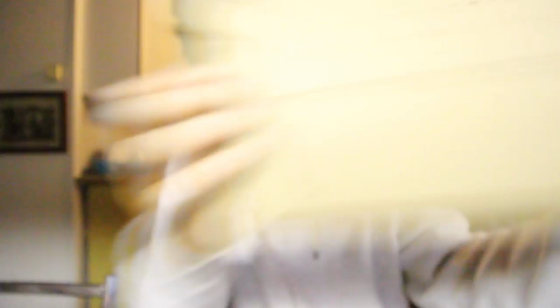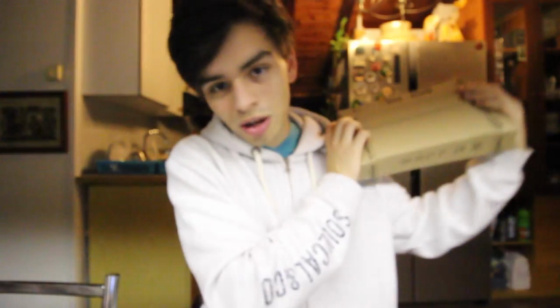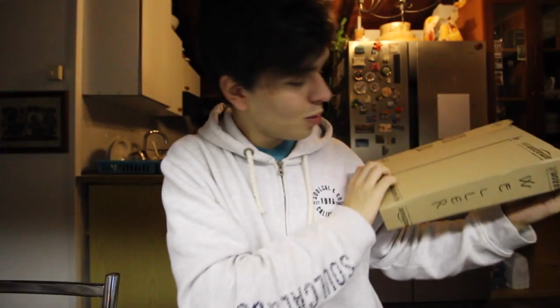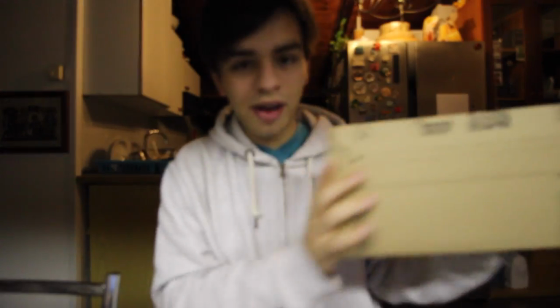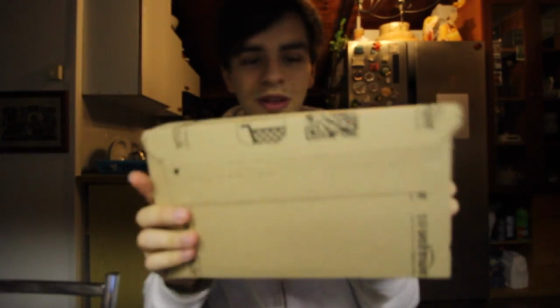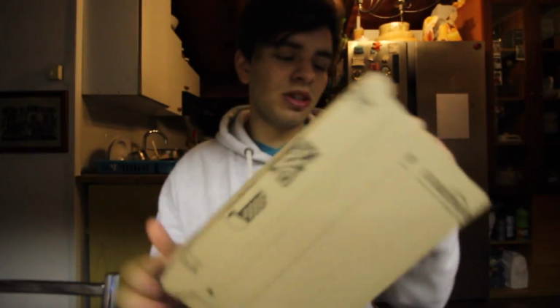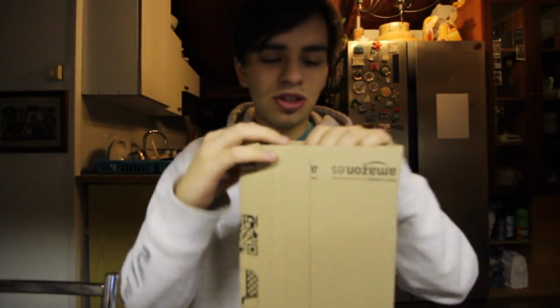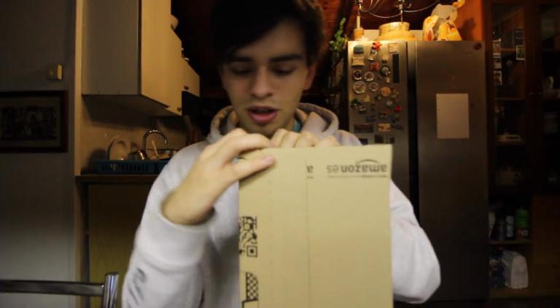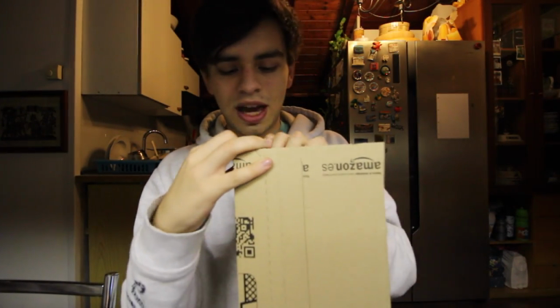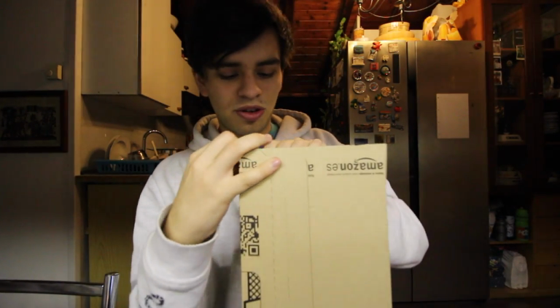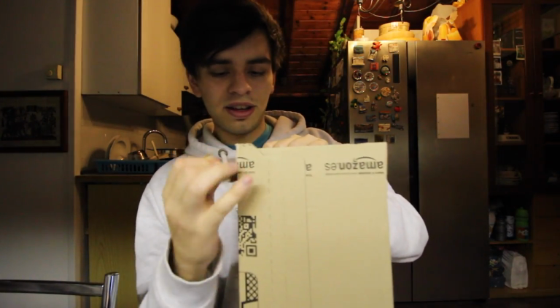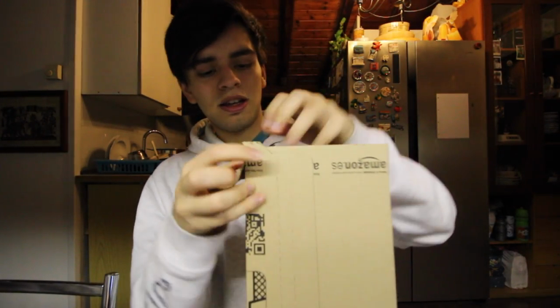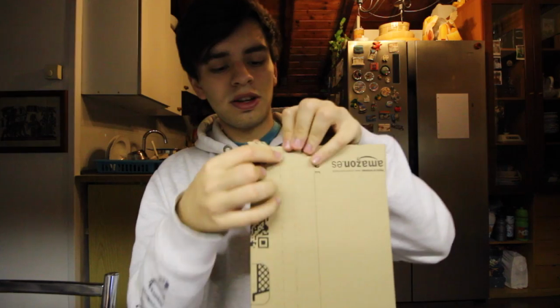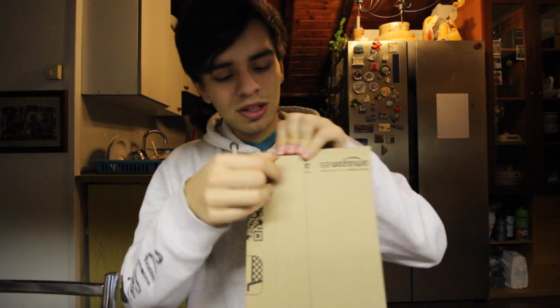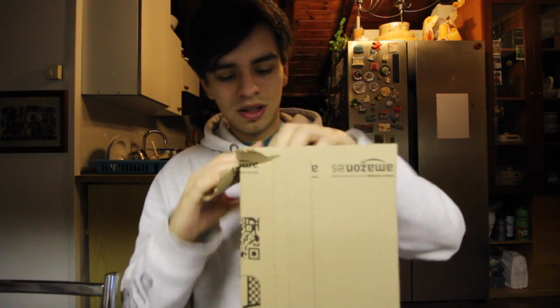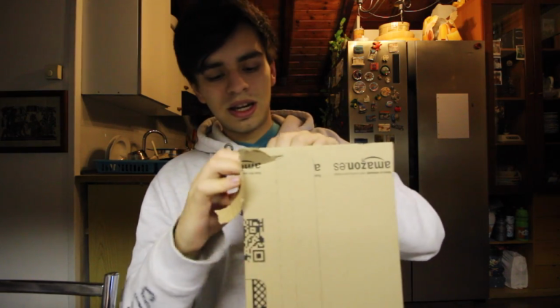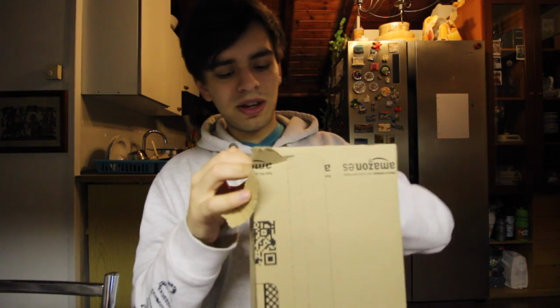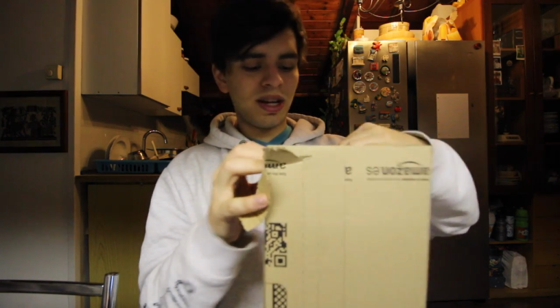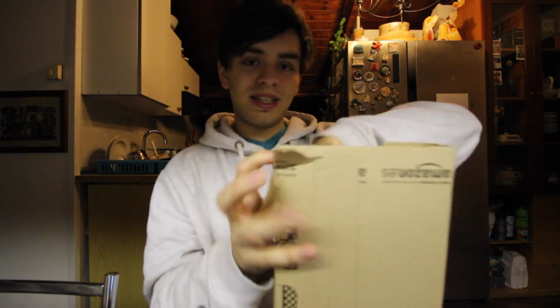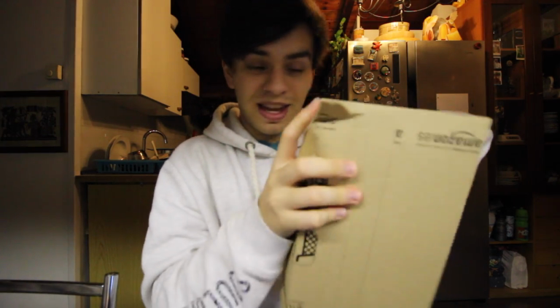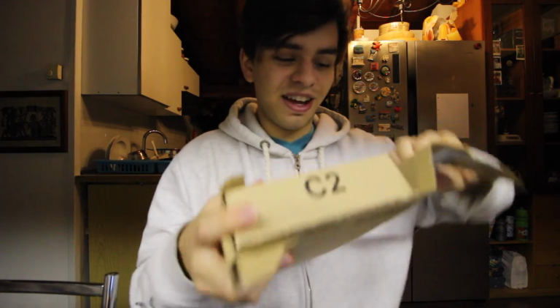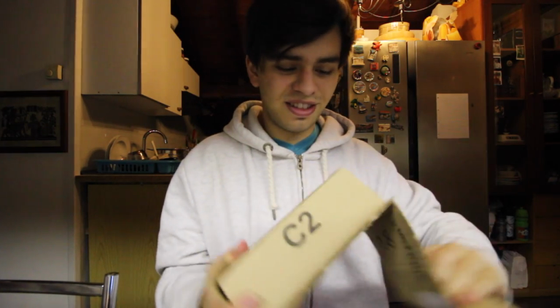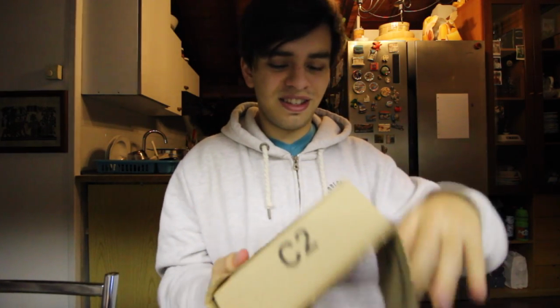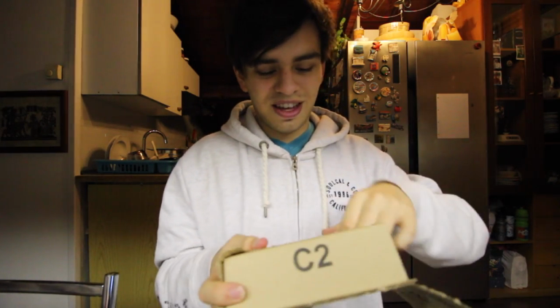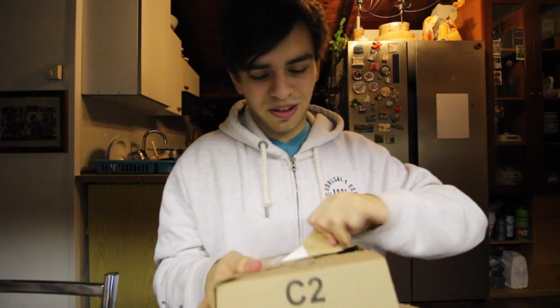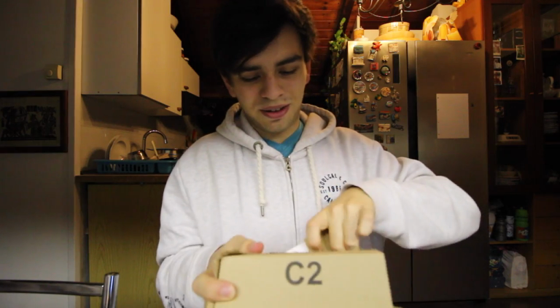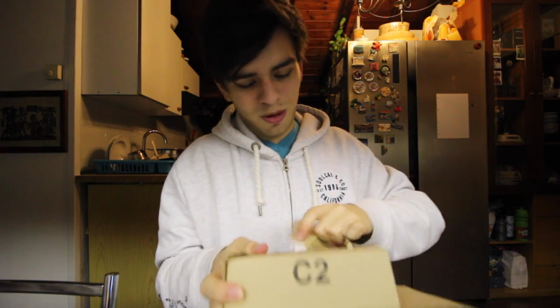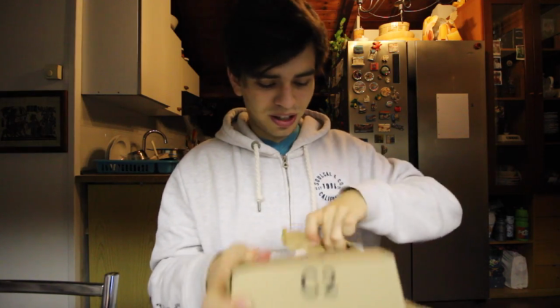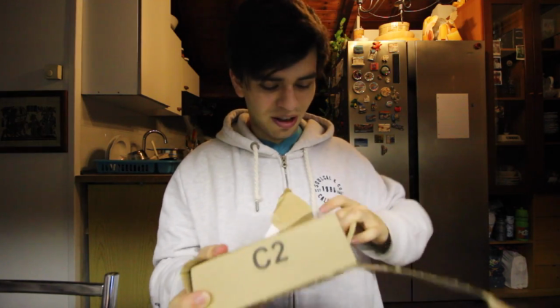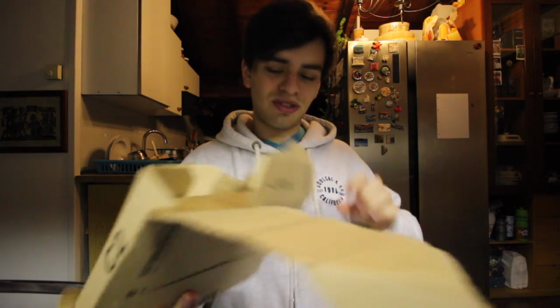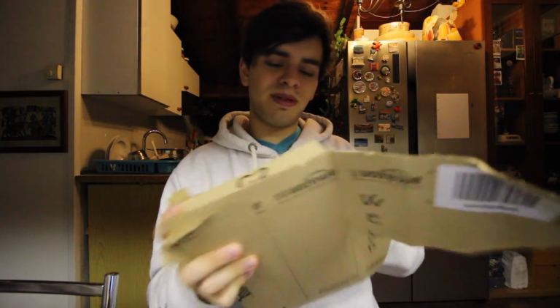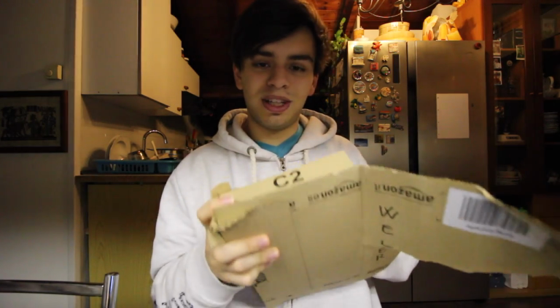Okay so I'm back home now. I have the package. I'm not going to show the address or anything because I don't want to. And now I'm going to open it.